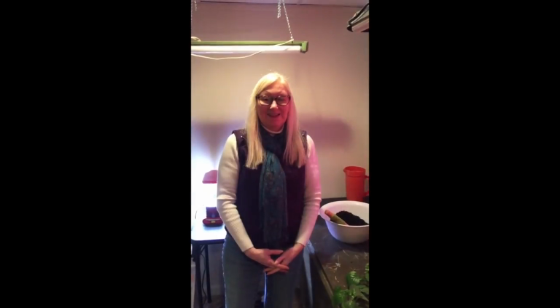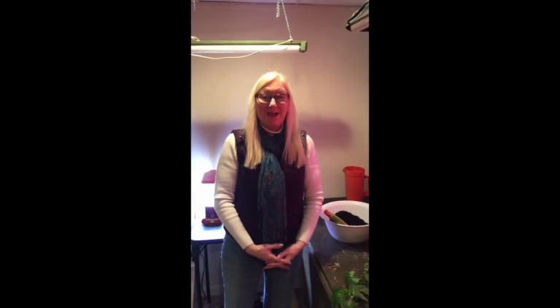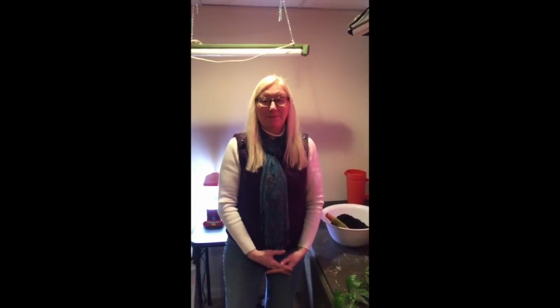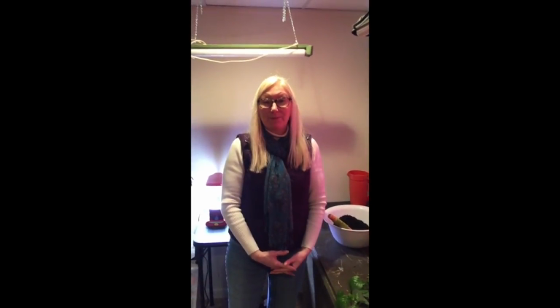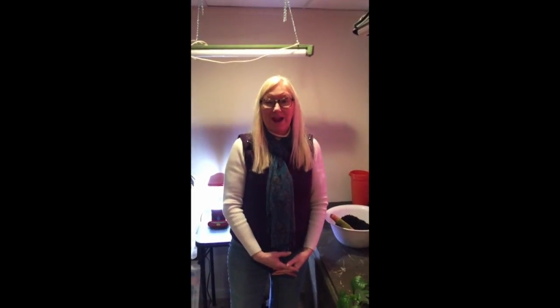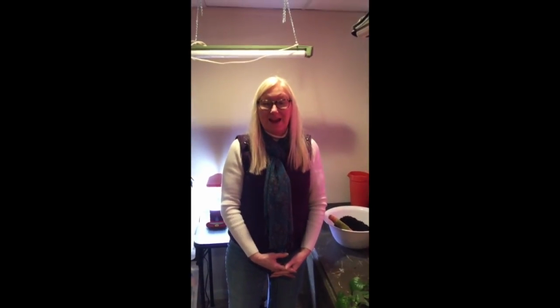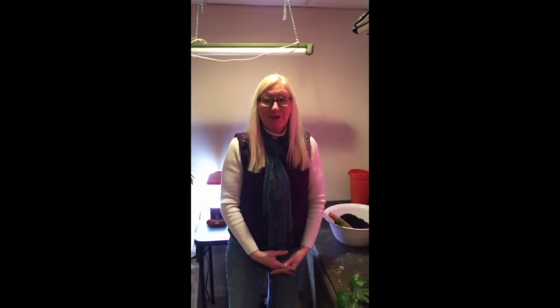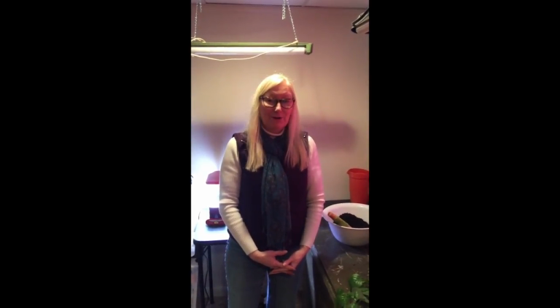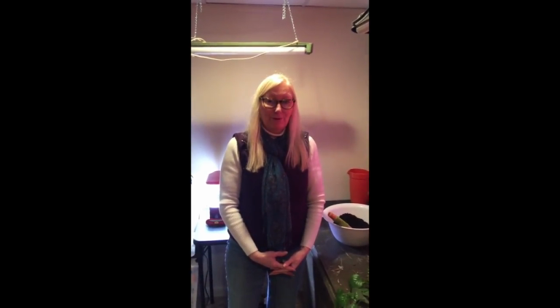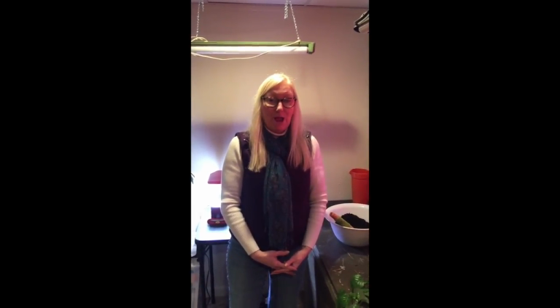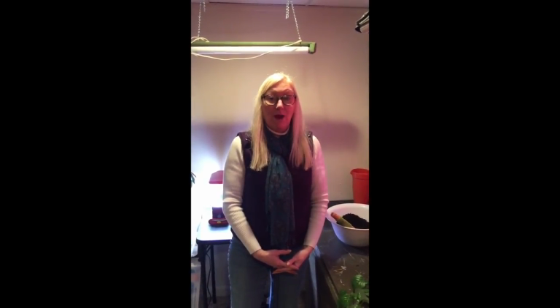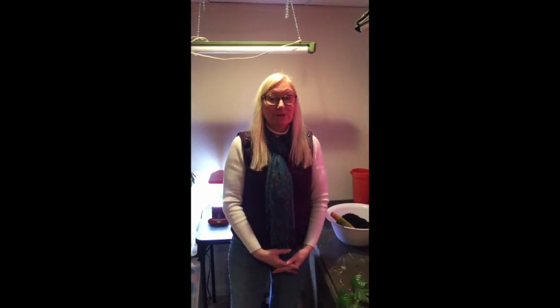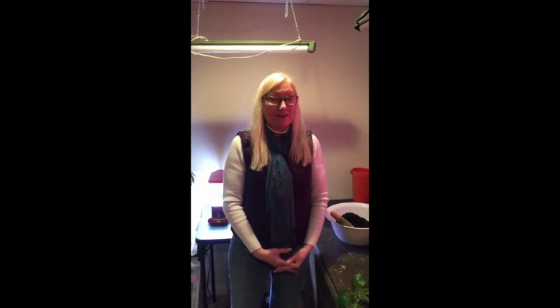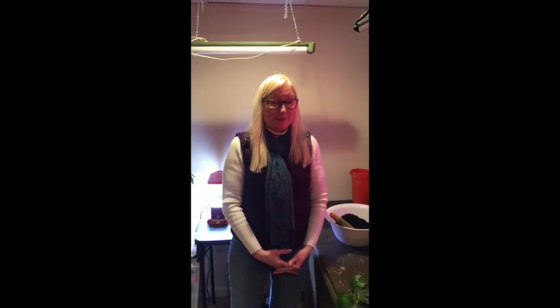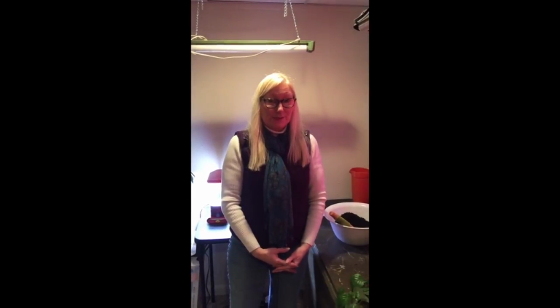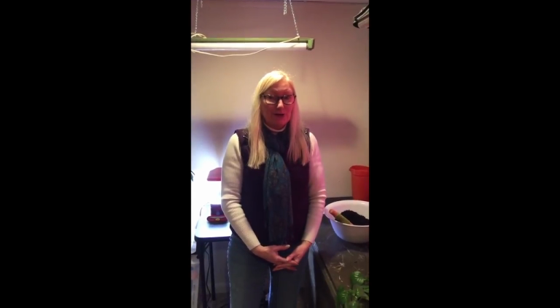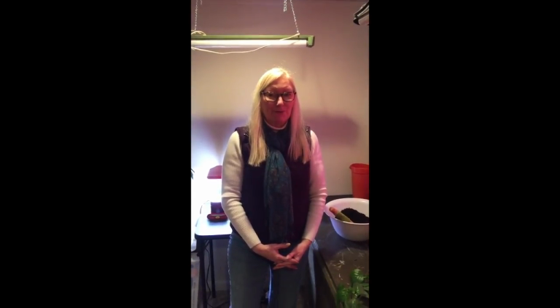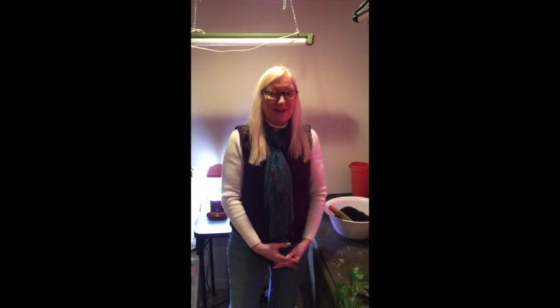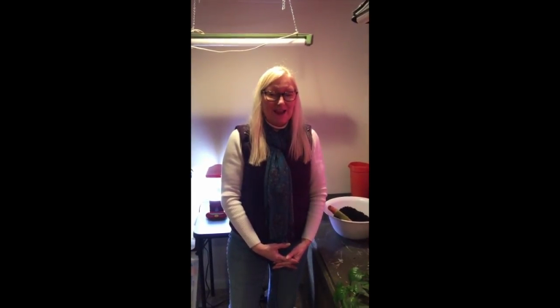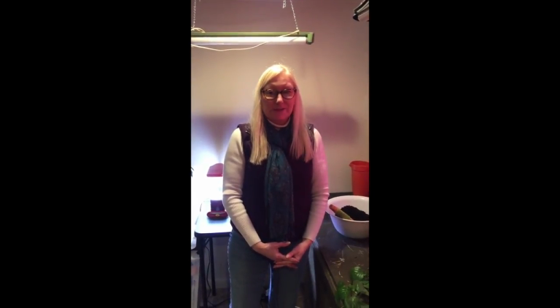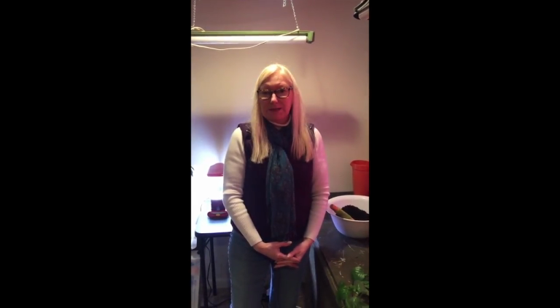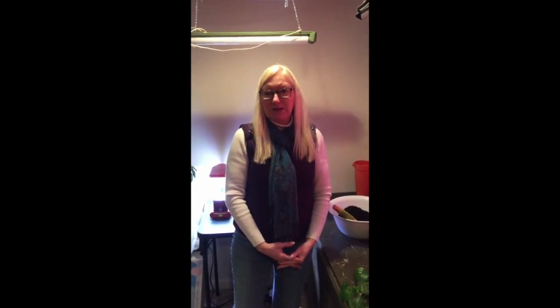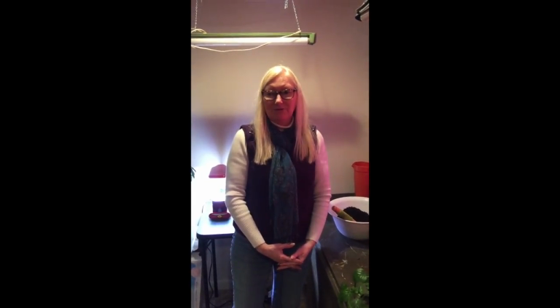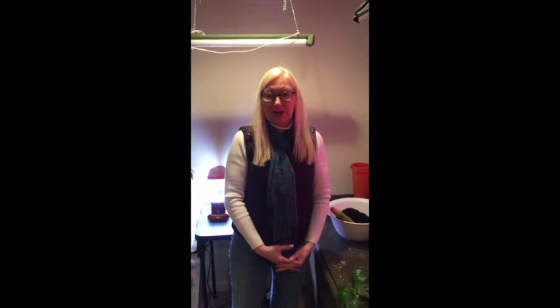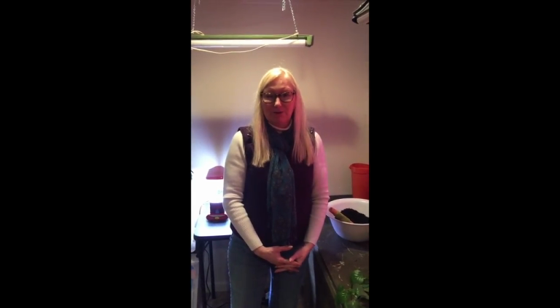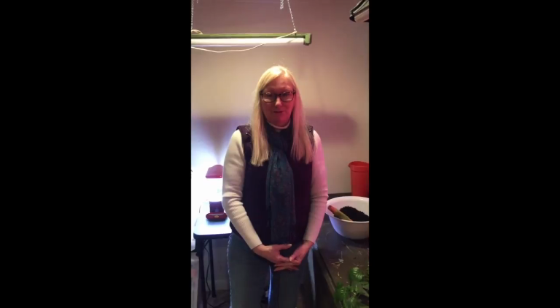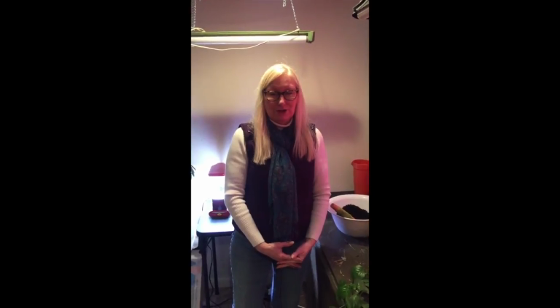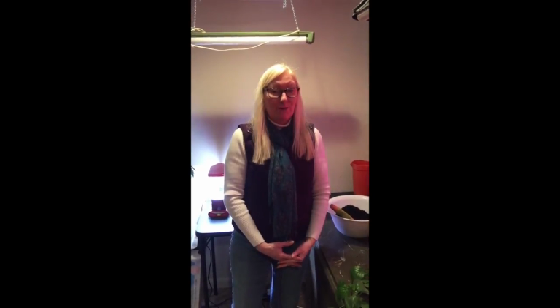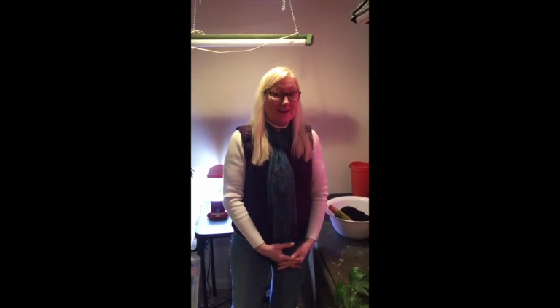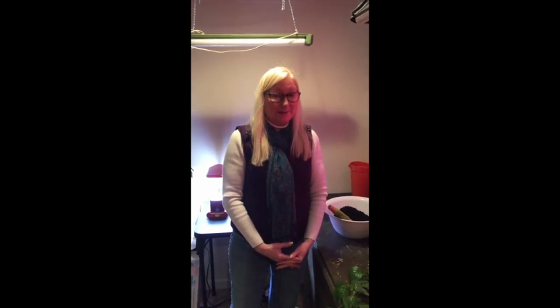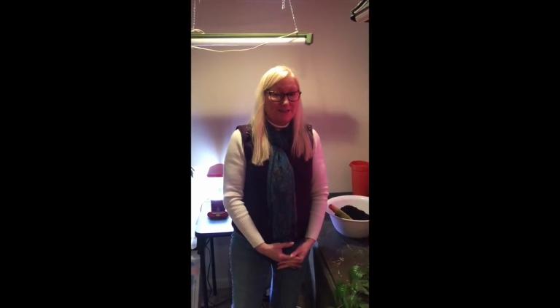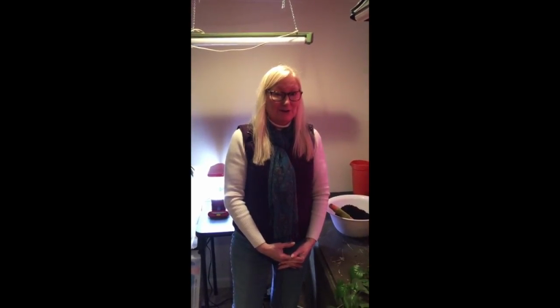Hi, my name is Rita Perea and I'm the Garden Guru. Welcome to my downstairs gardening room today. This is where I spend a lot of my time during the winter when I can't get outside to garden.